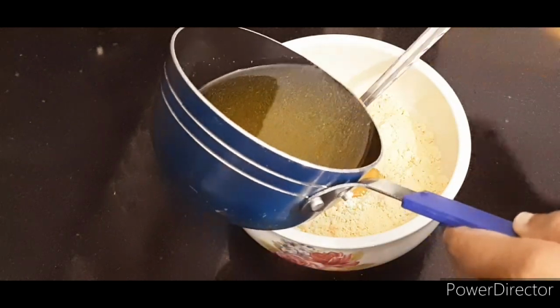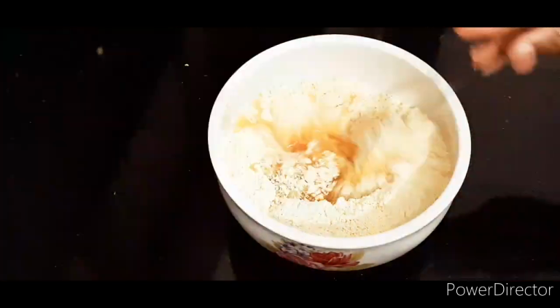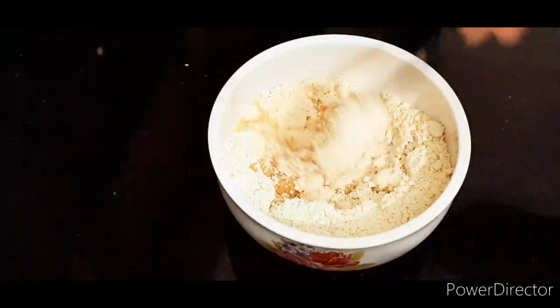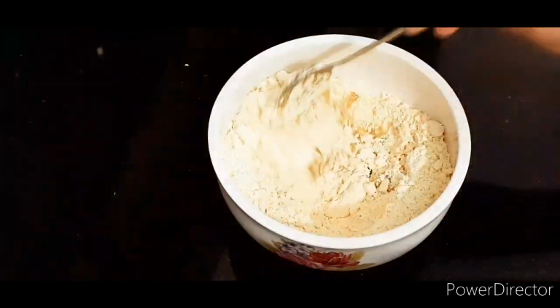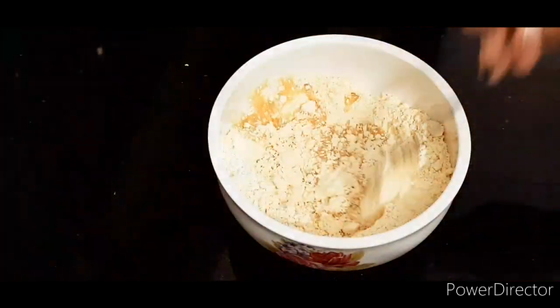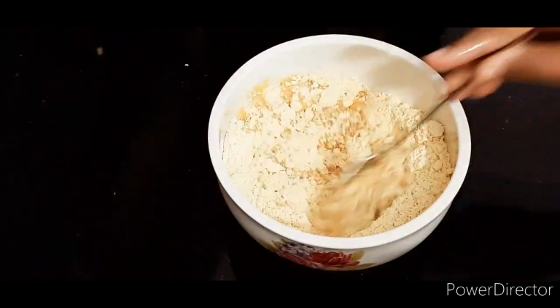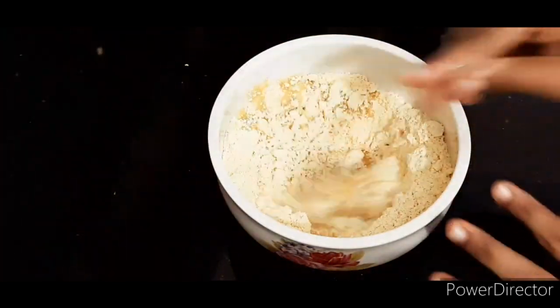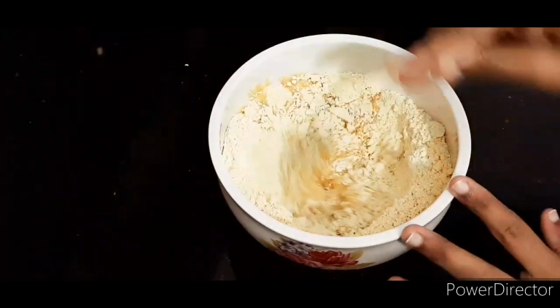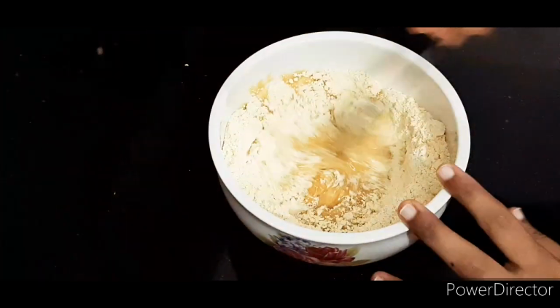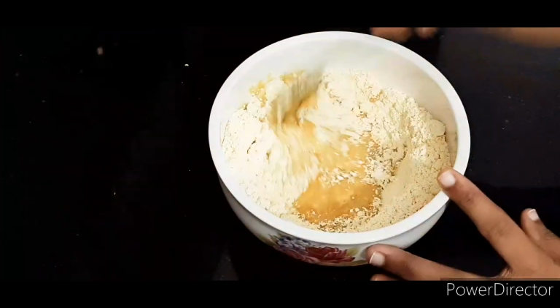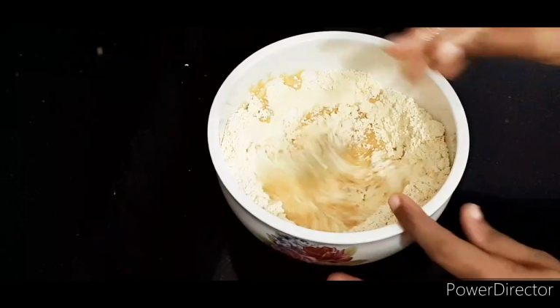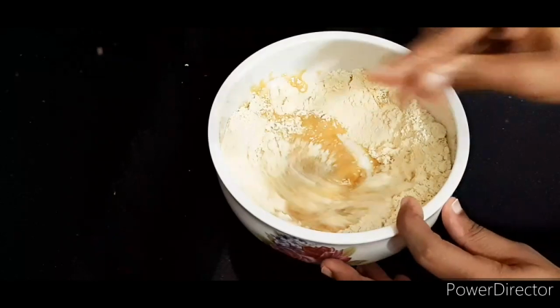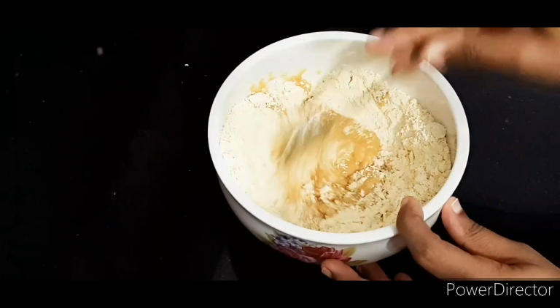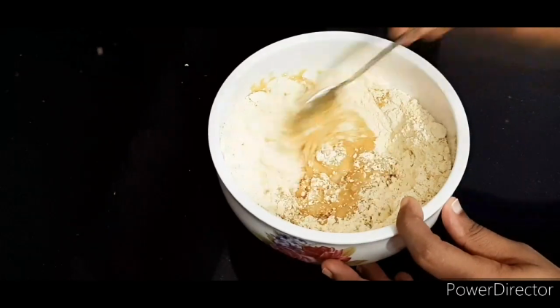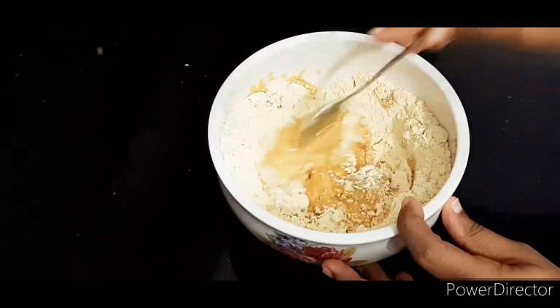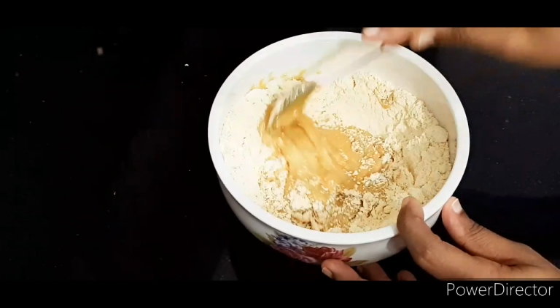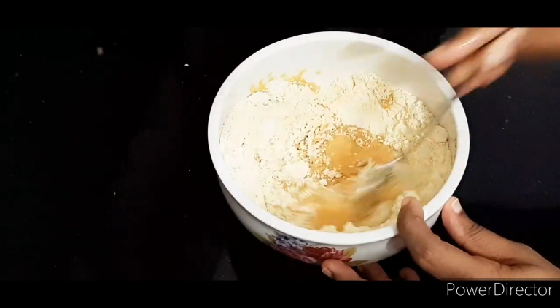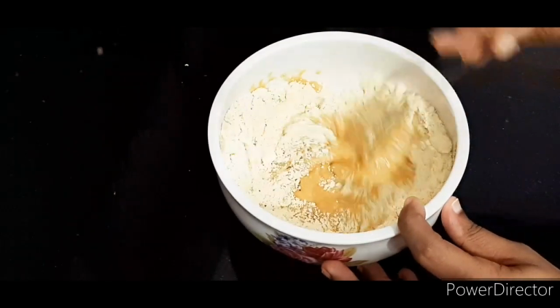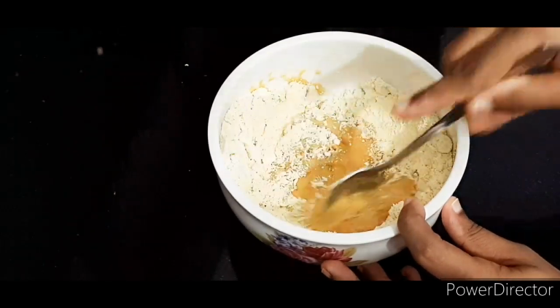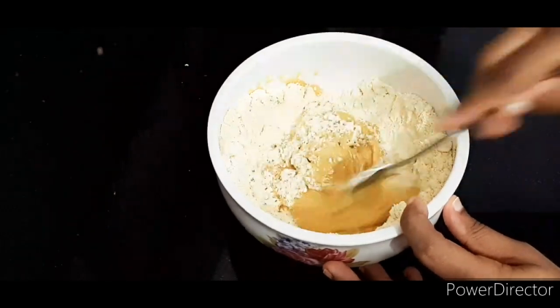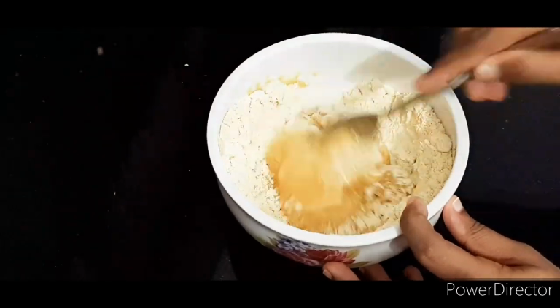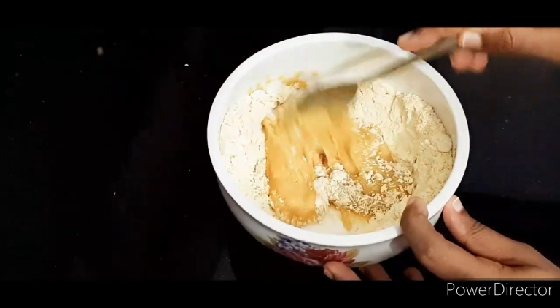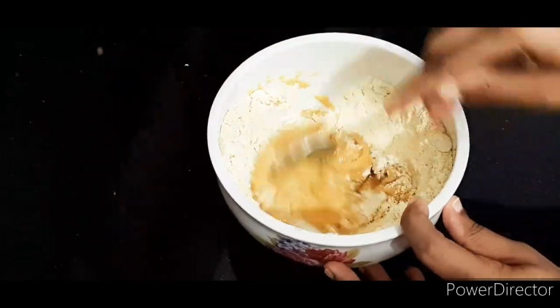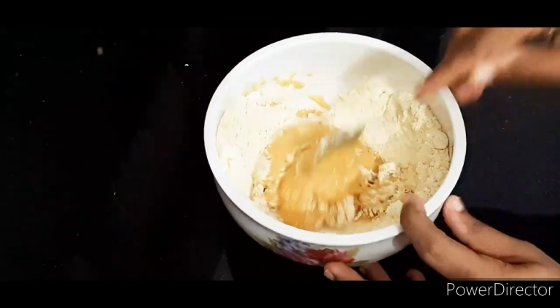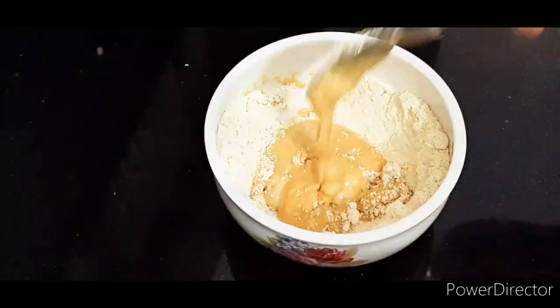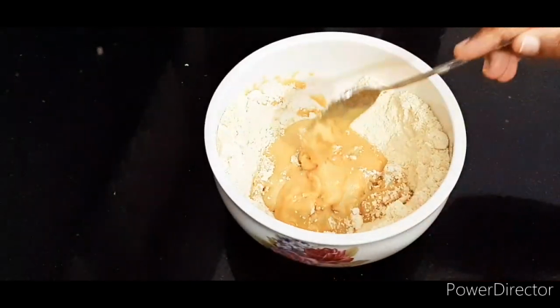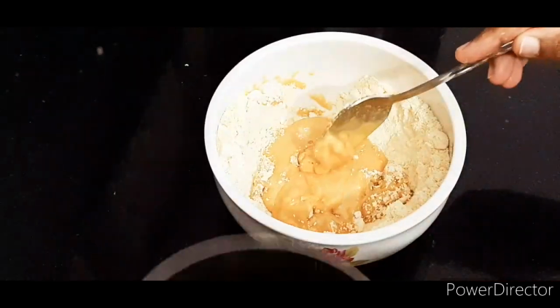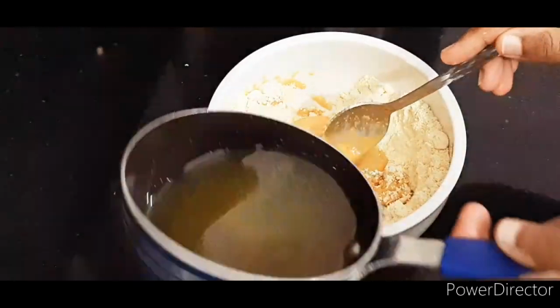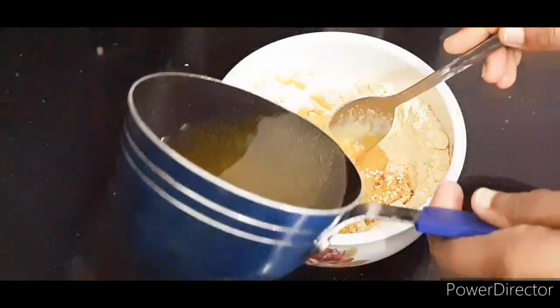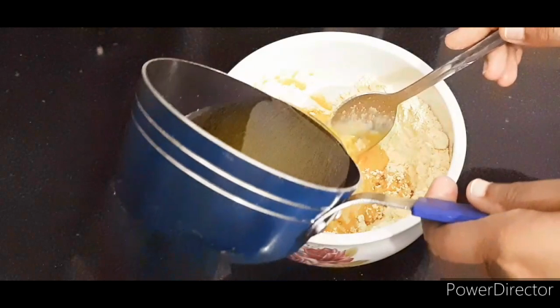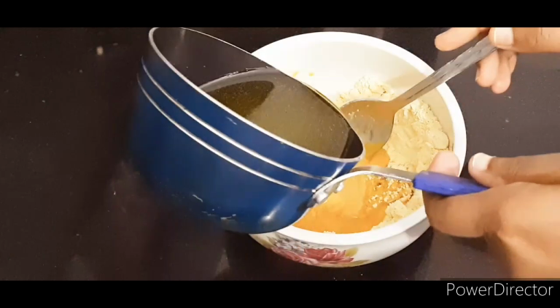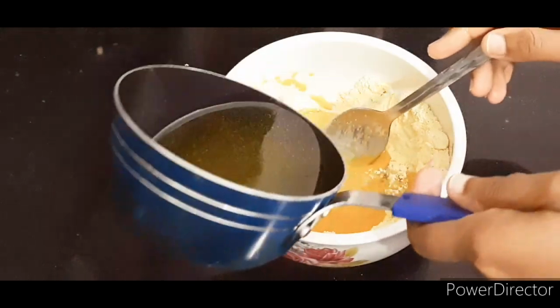We are going to mix the ingredients together.